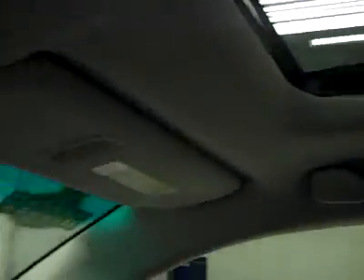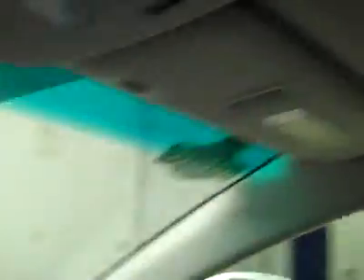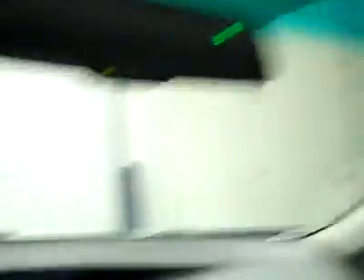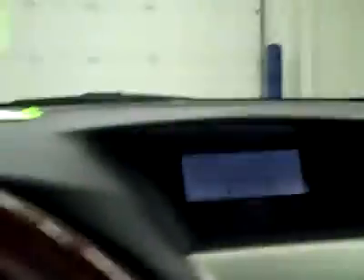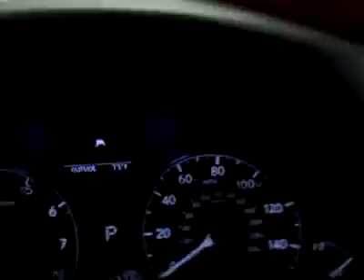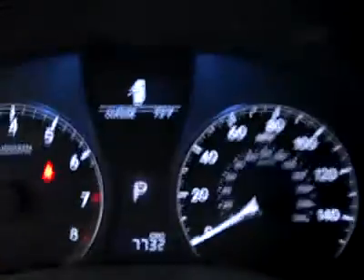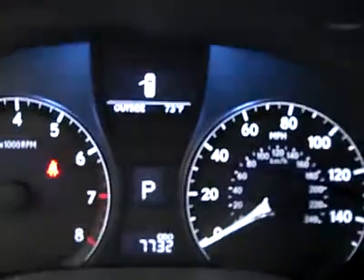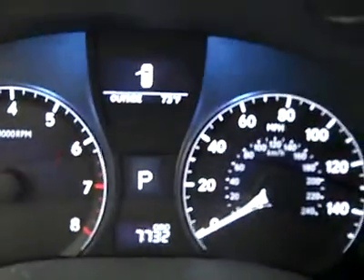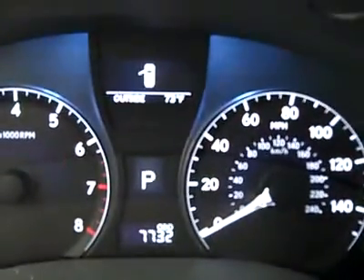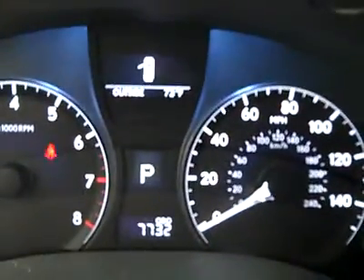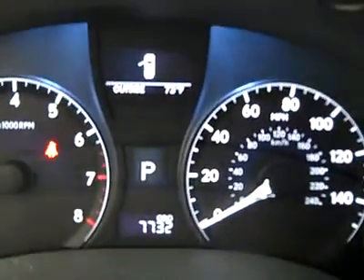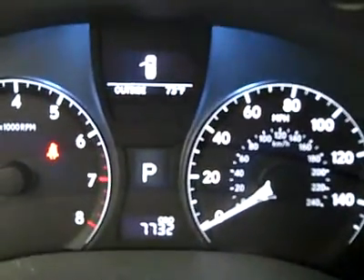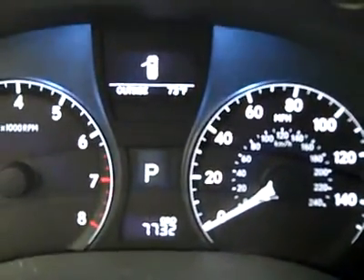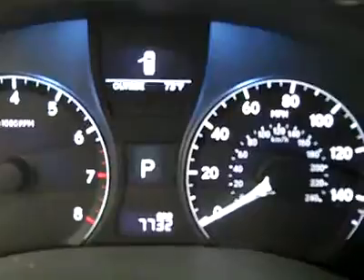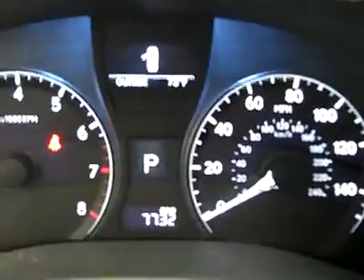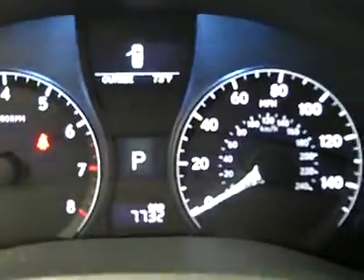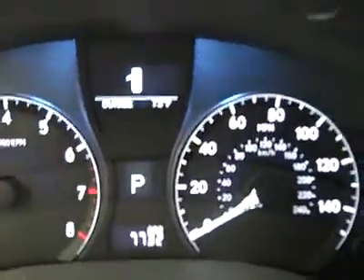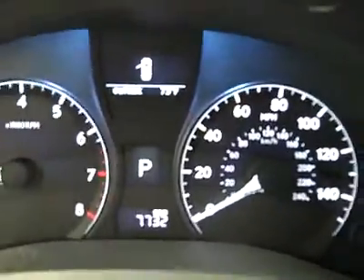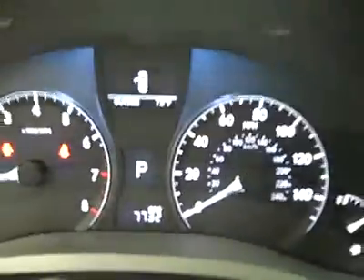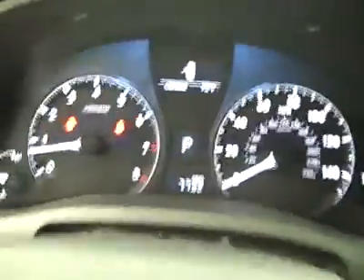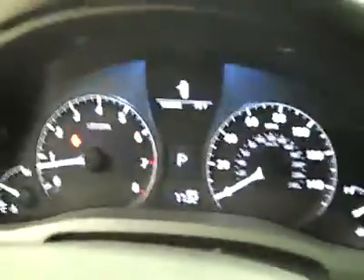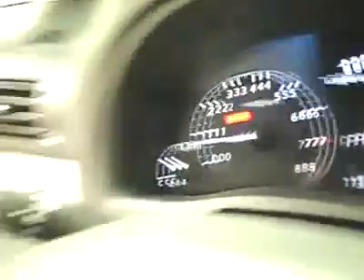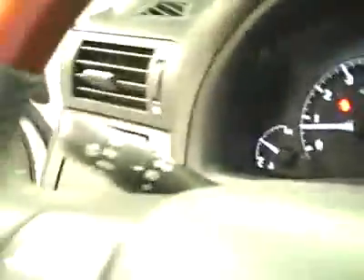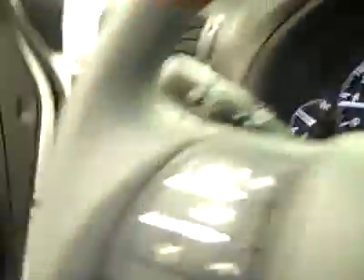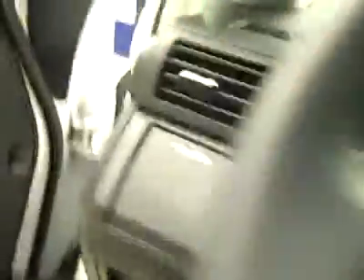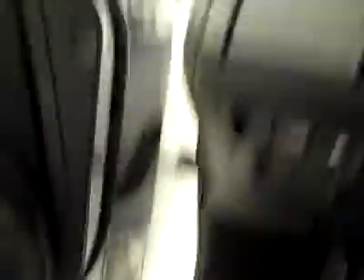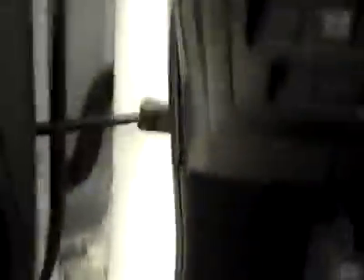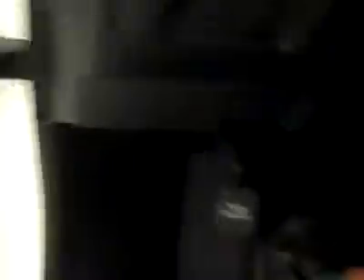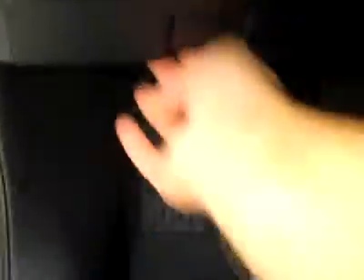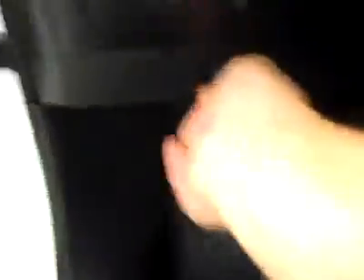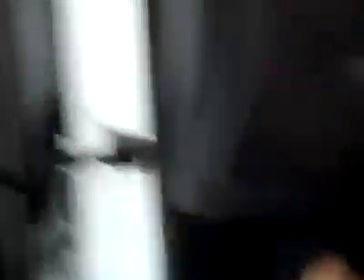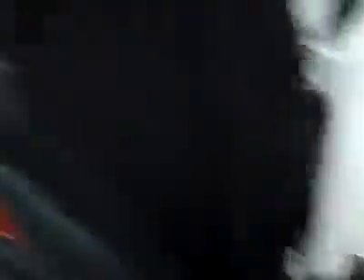Also side curtain airbags here. You can see there are really only 7,732 actual miles. Let's take a look under the hood — interior looks fantastic.